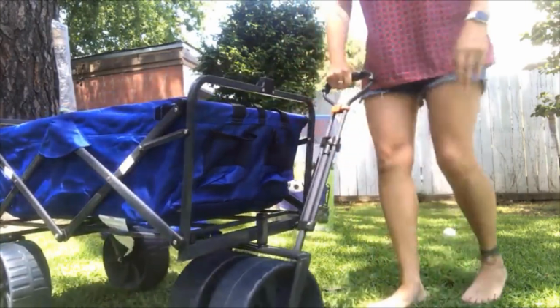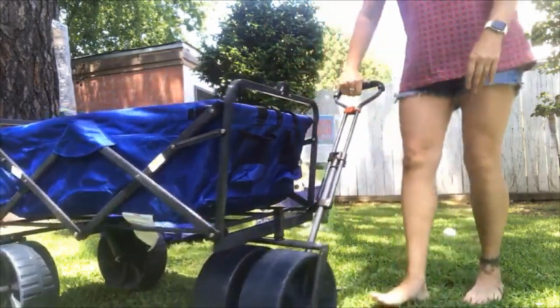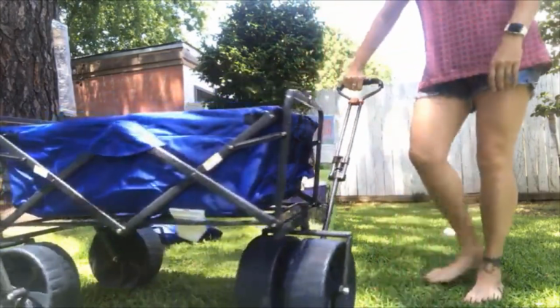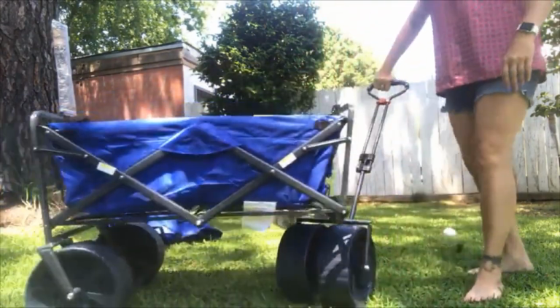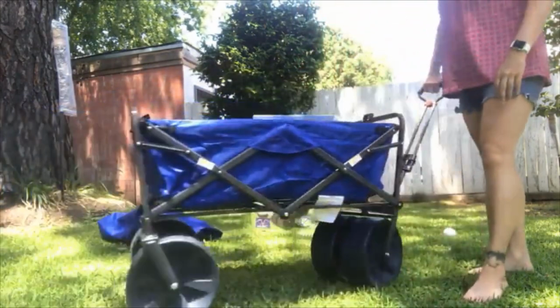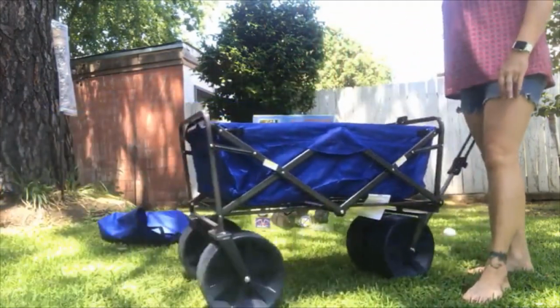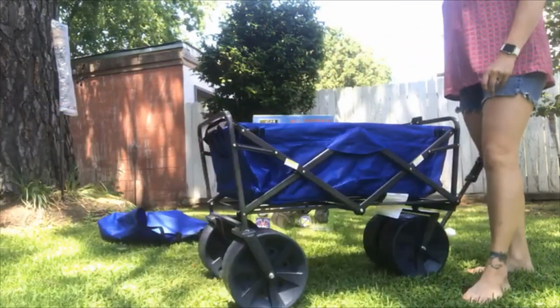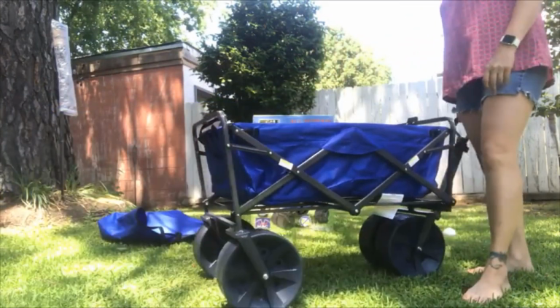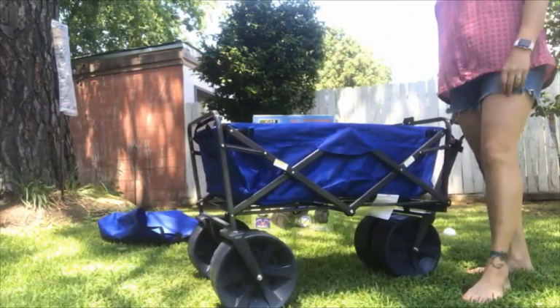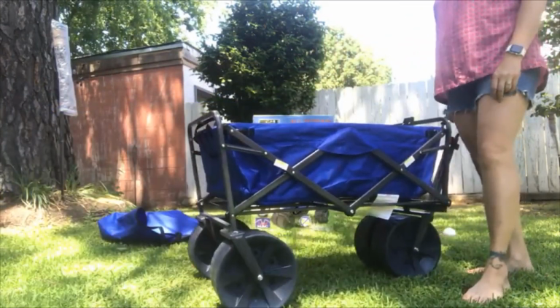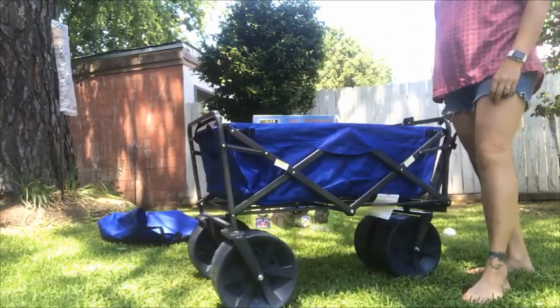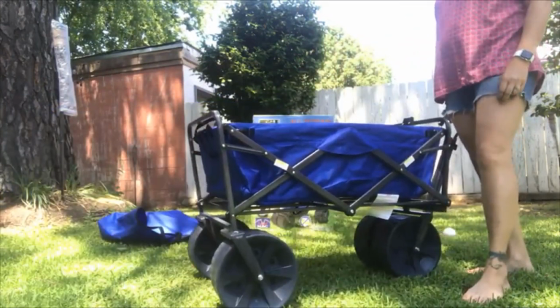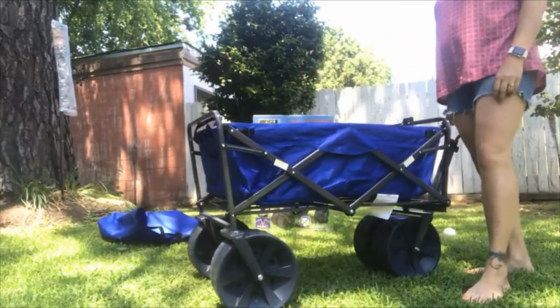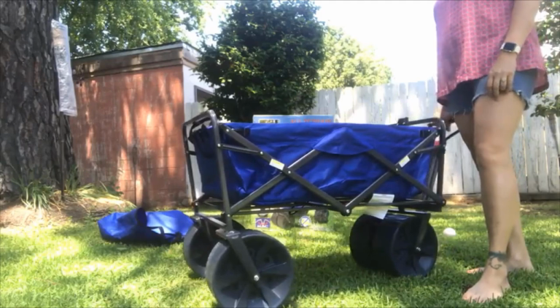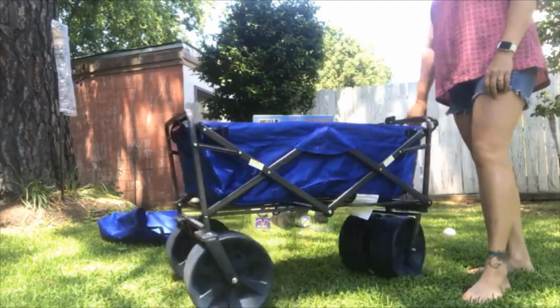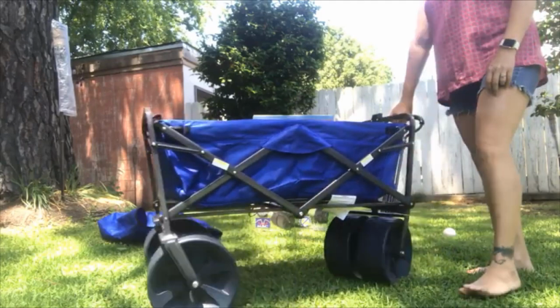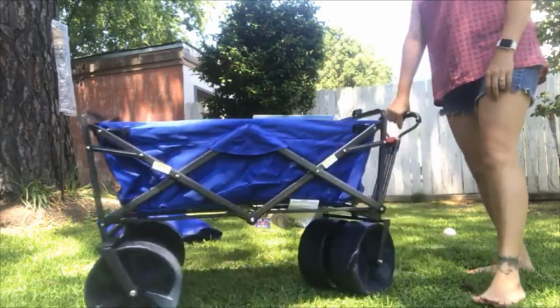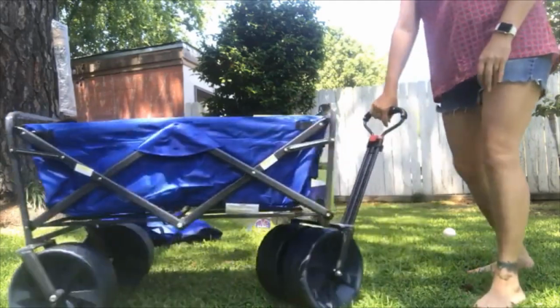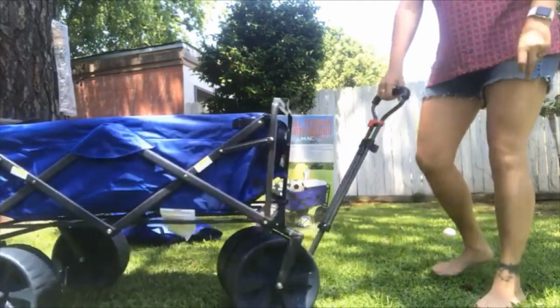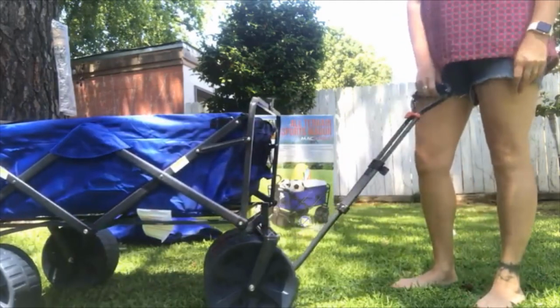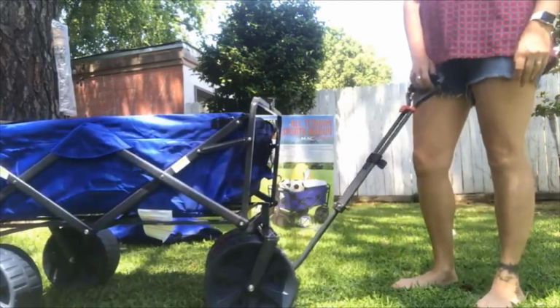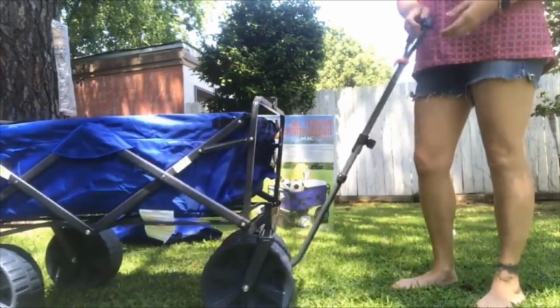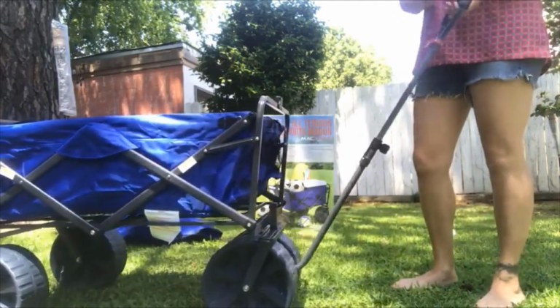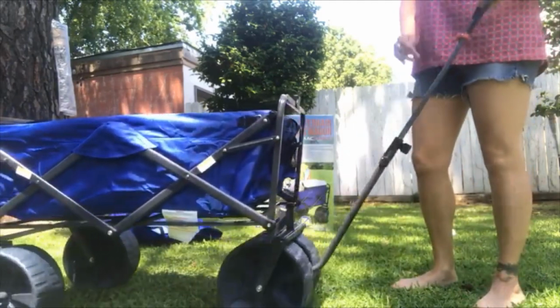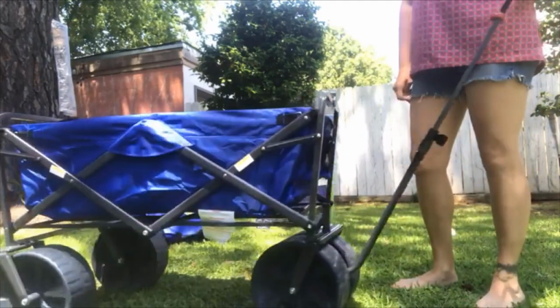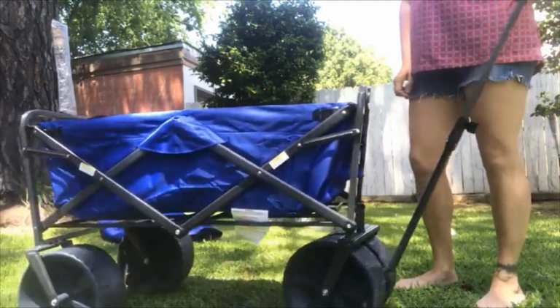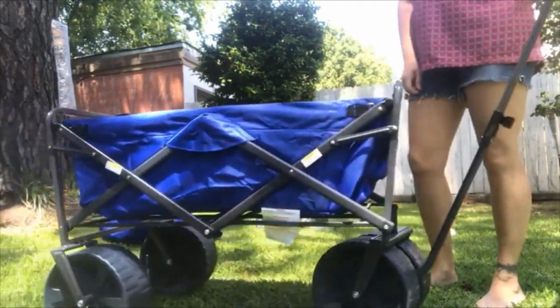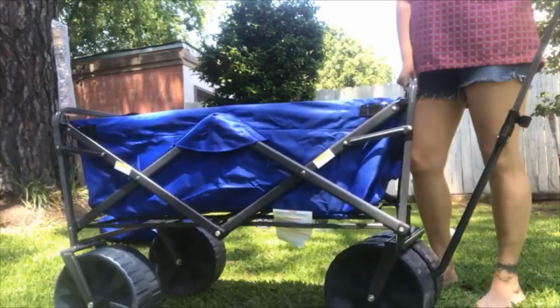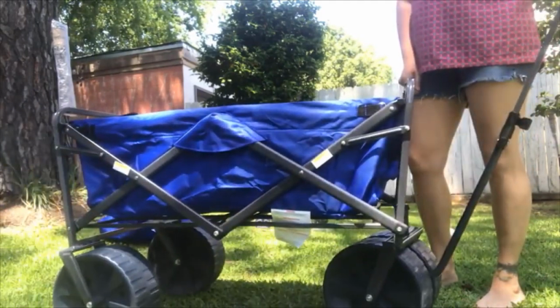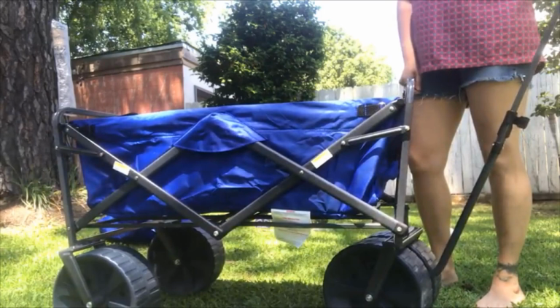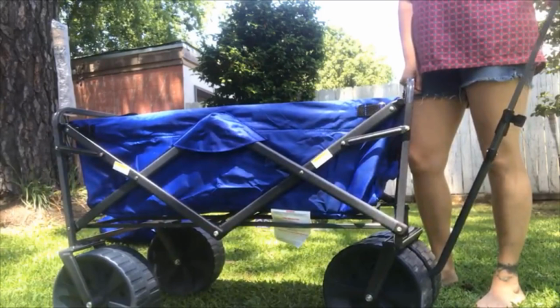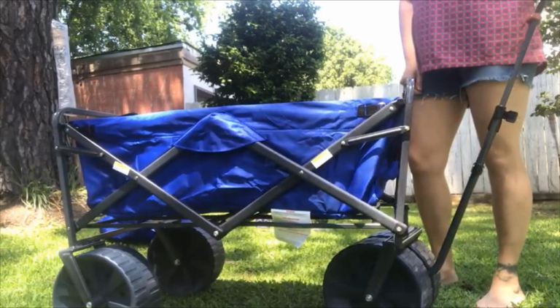We haven't used it at the beach yet so I don't know how well it's going to do on the sand, but I put both of my toddlers in it and it seems to hold just fine so I think it will work out great.